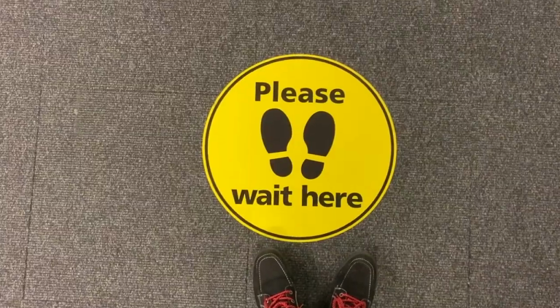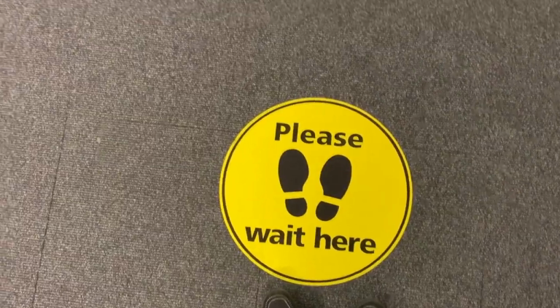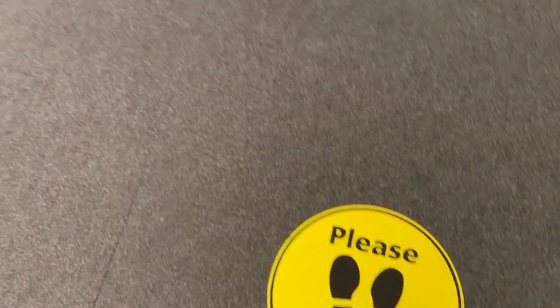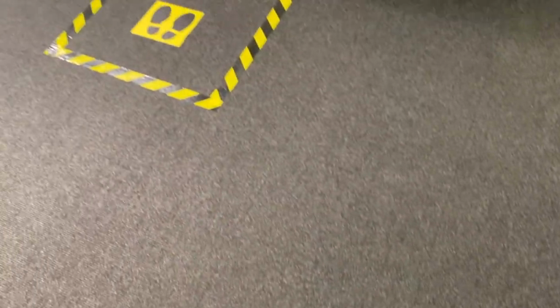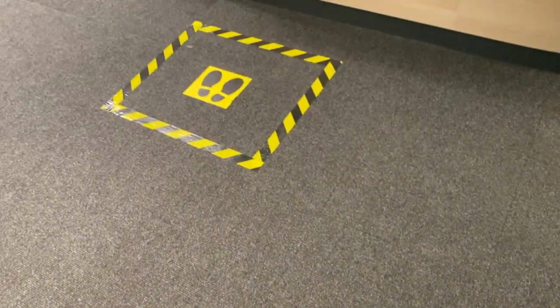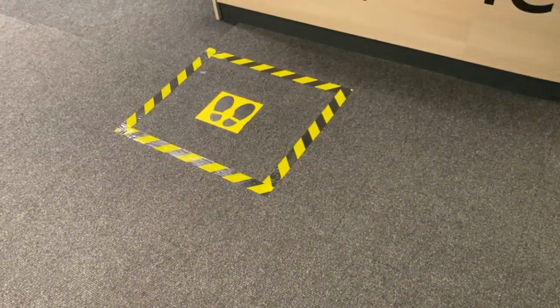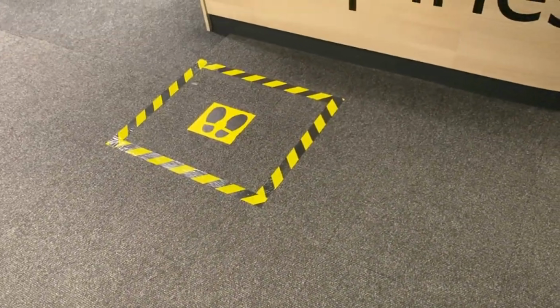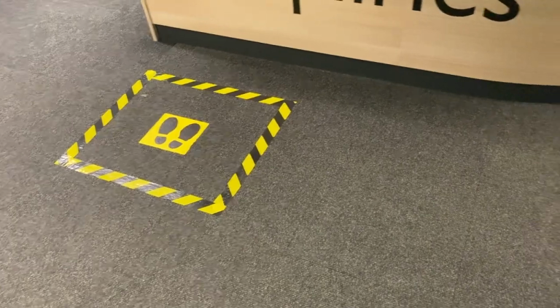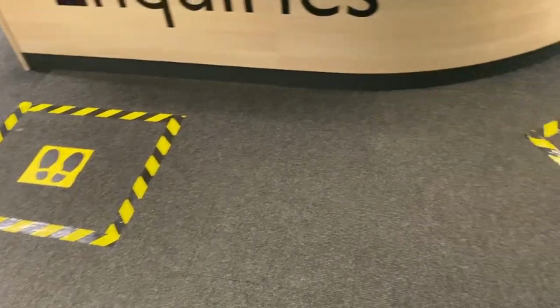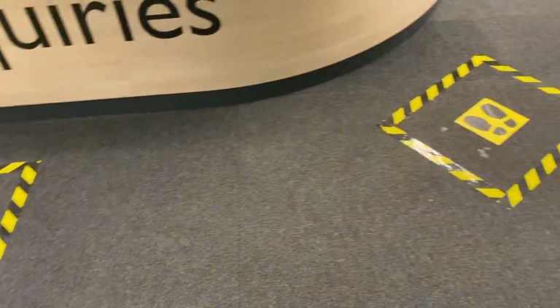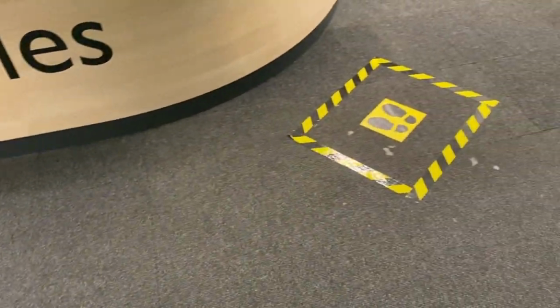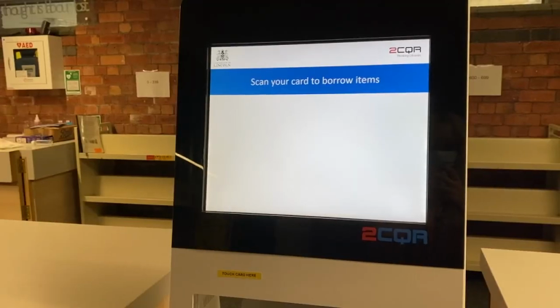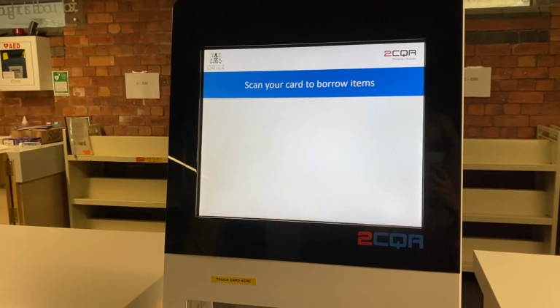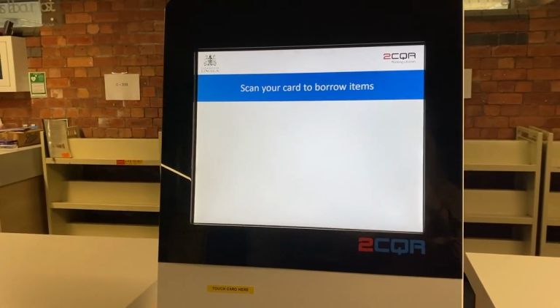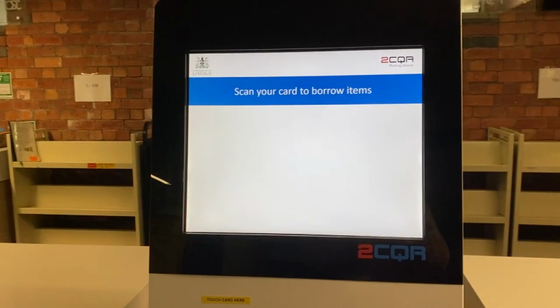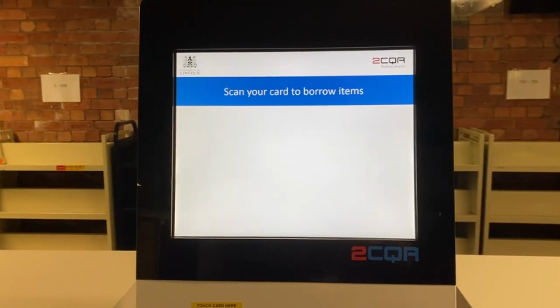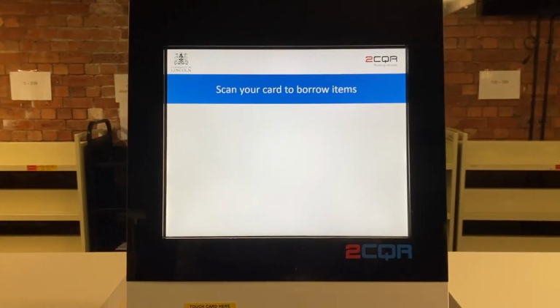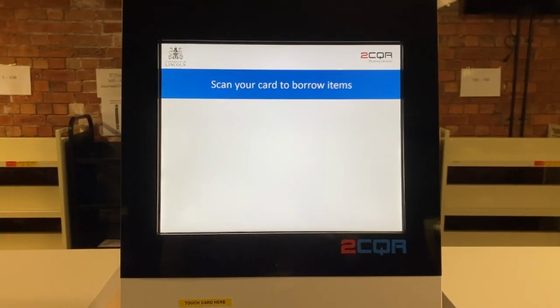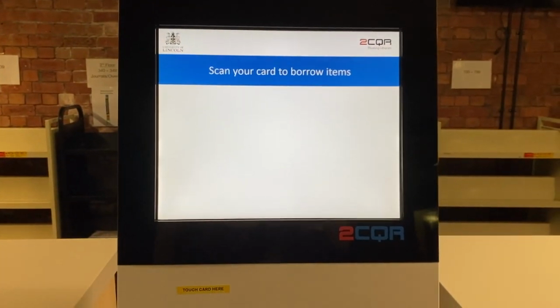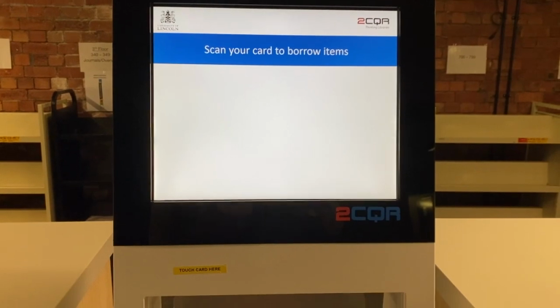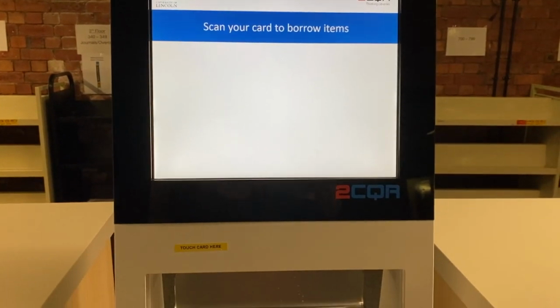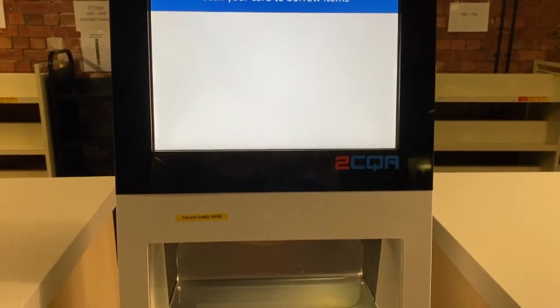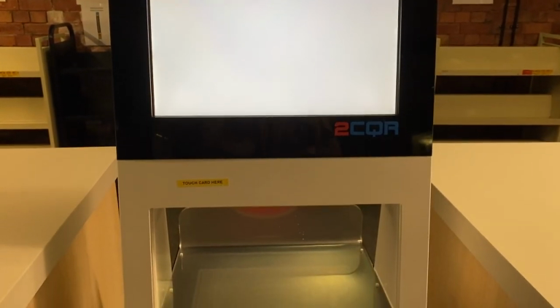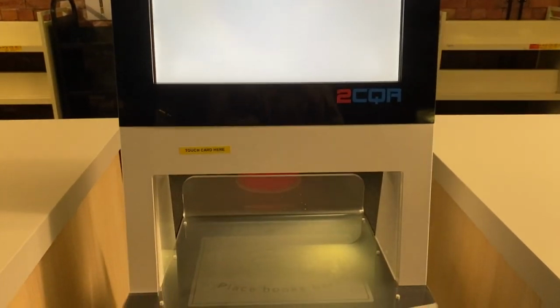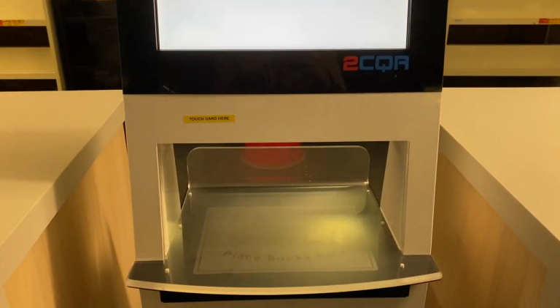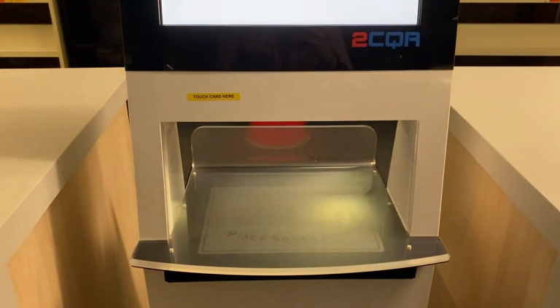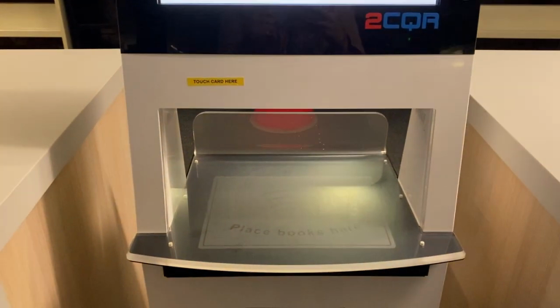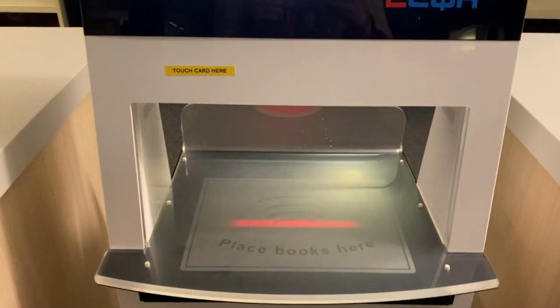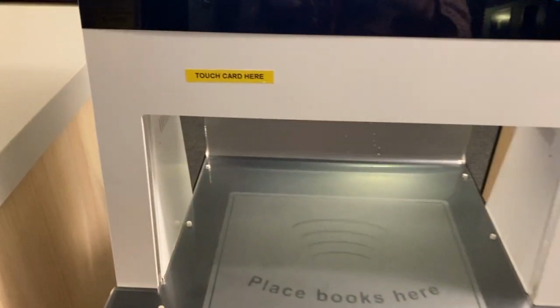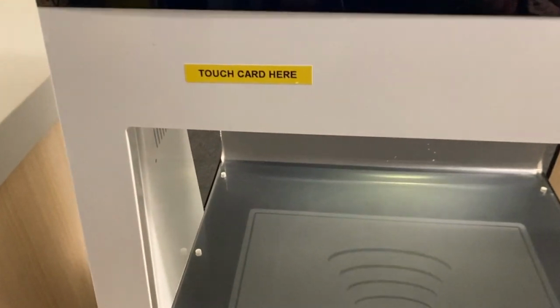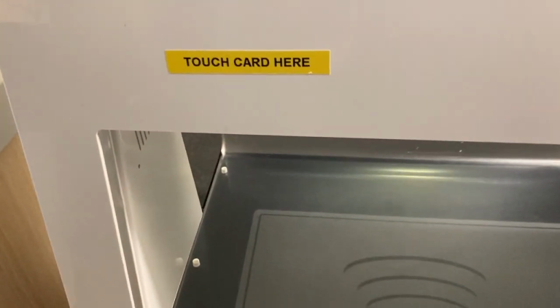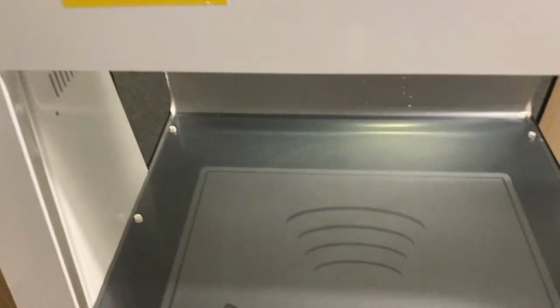When forming queues in the library please make sure you keep your distance from other users. You can now use our self-service machines. This is a touchless service so just place your books on the shelf, scan your card and the machine will issue them to your account.